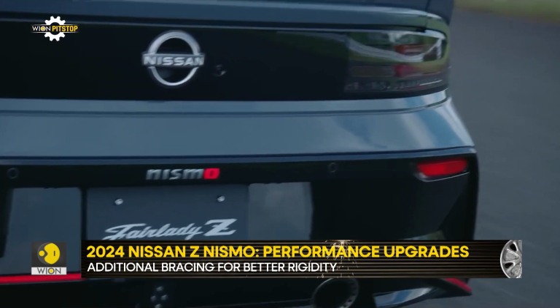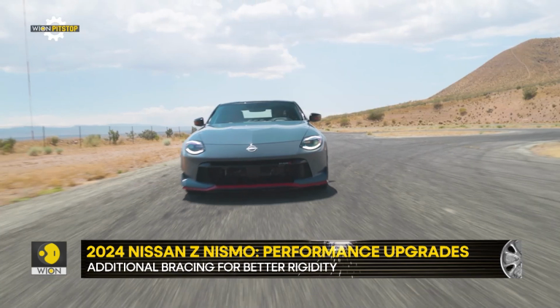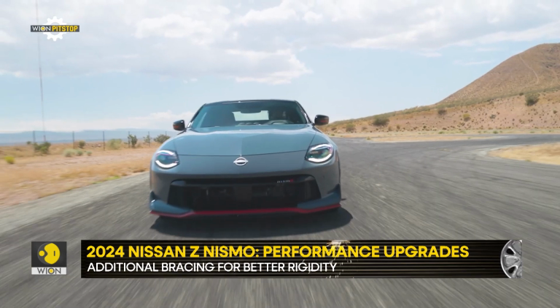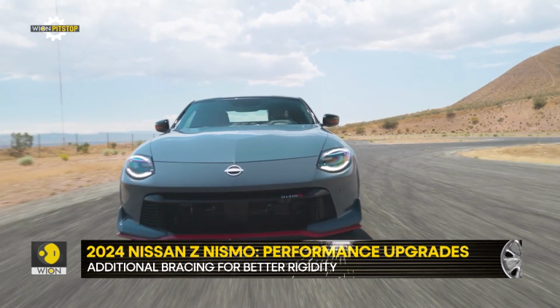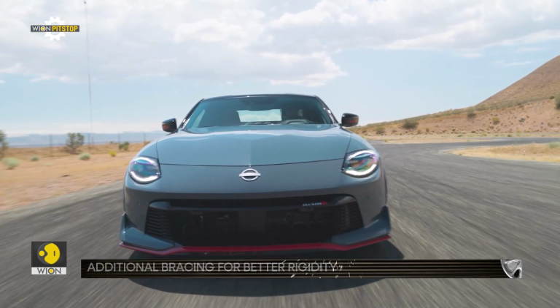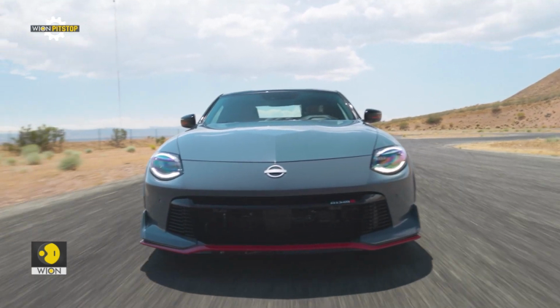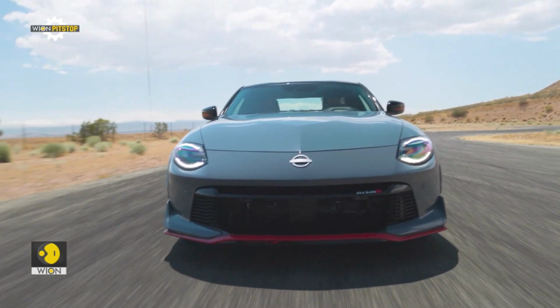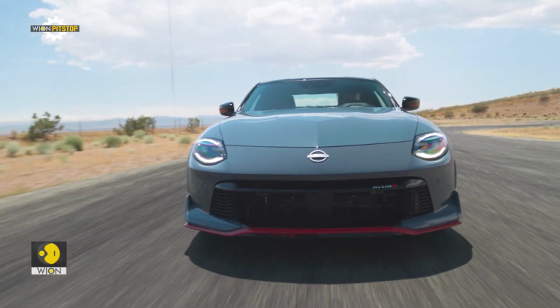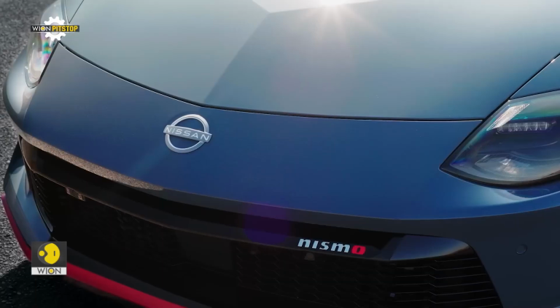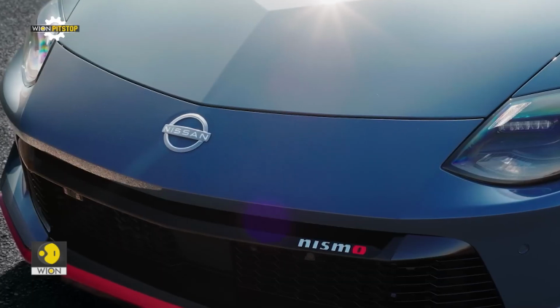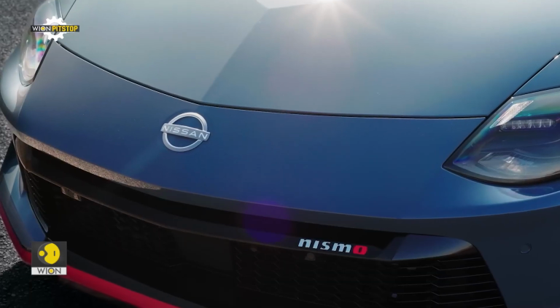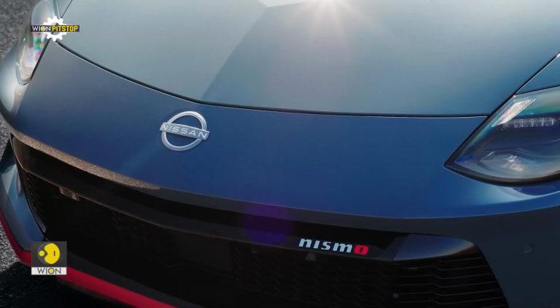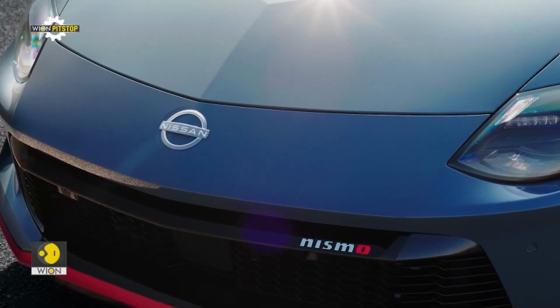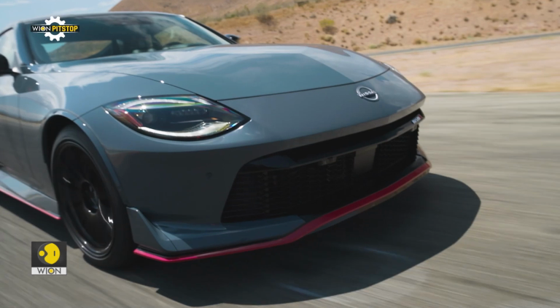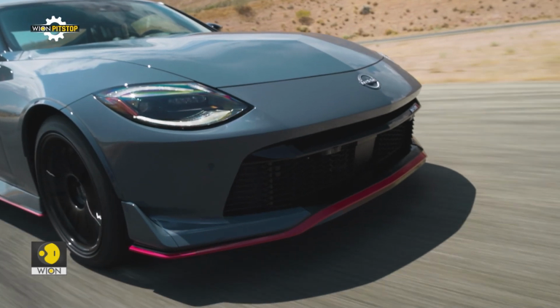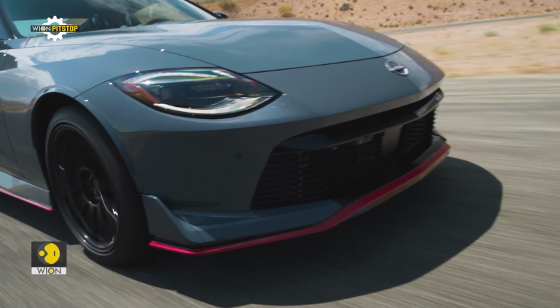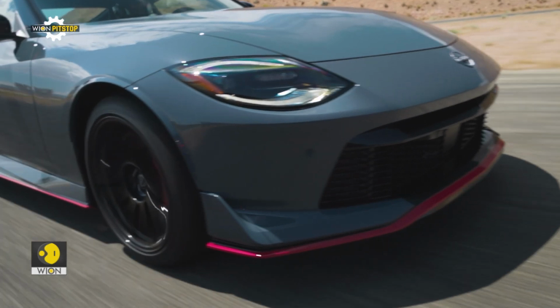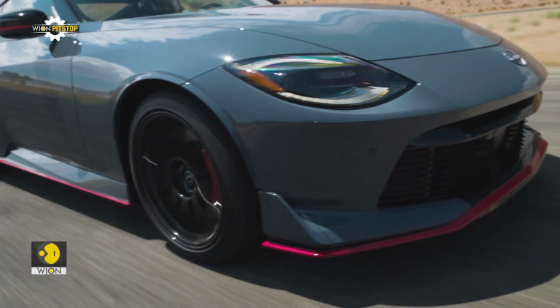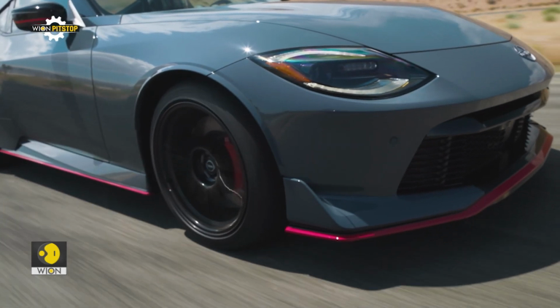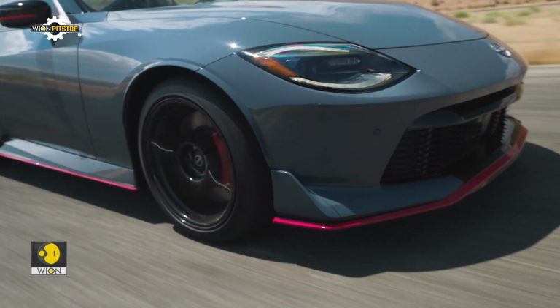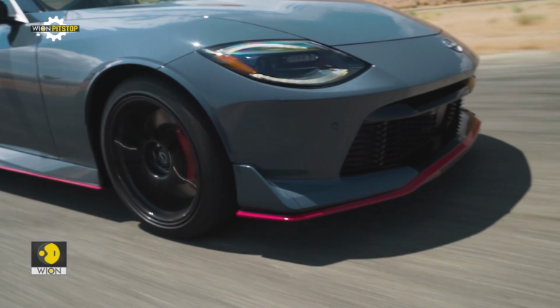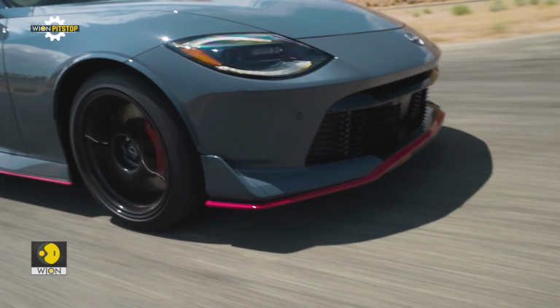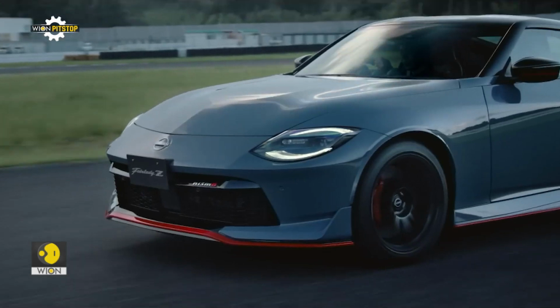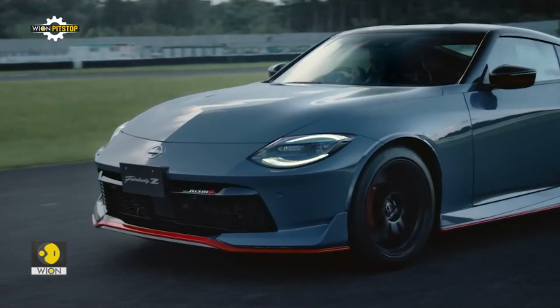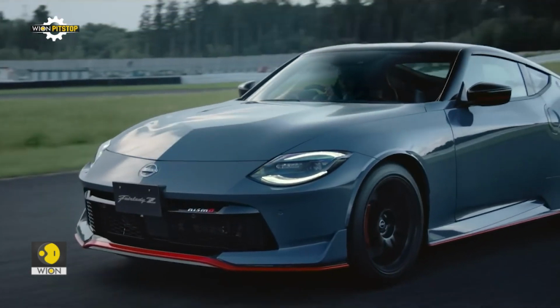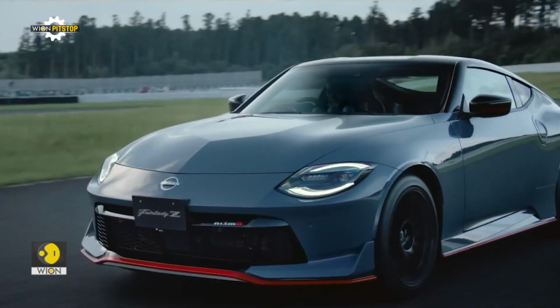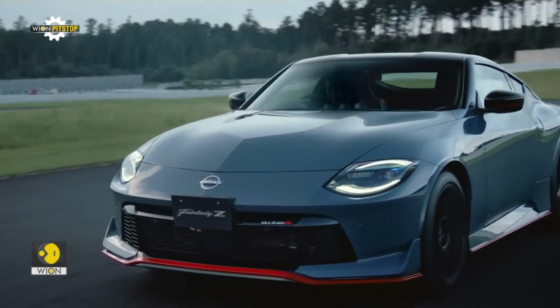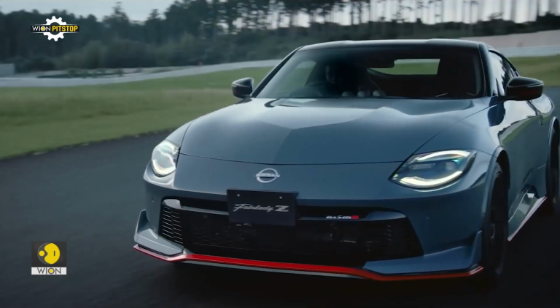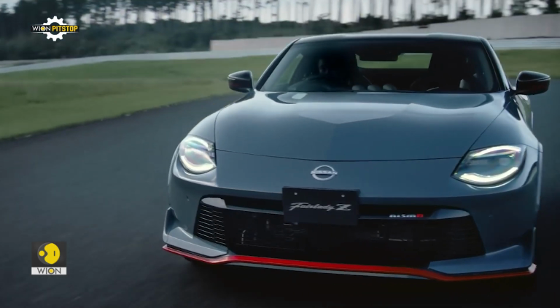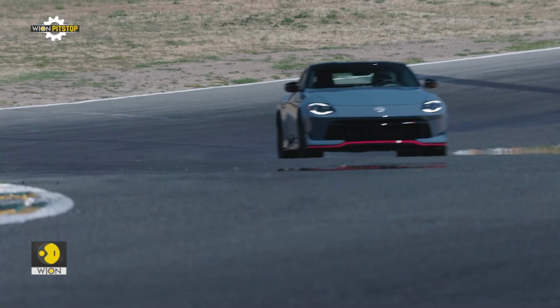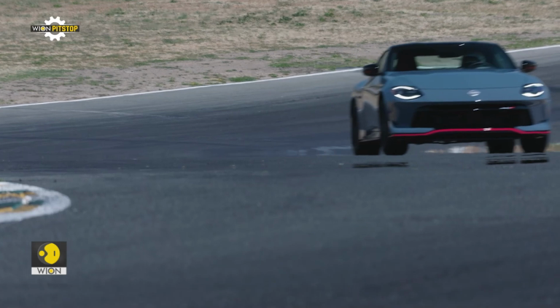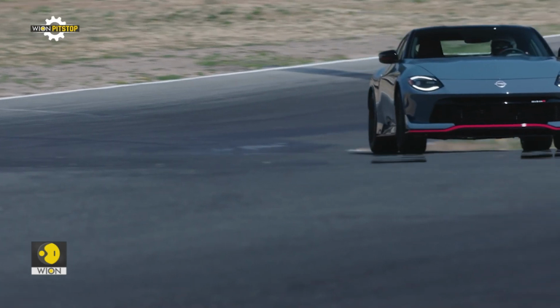The biggest visual change comes courtesy of the front fascia. It utilizes Nissan's grand nose design, which eliminates the Z's rectangular grille.